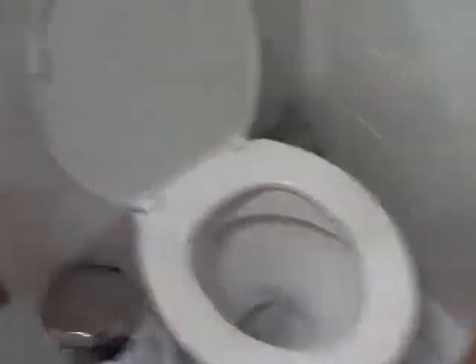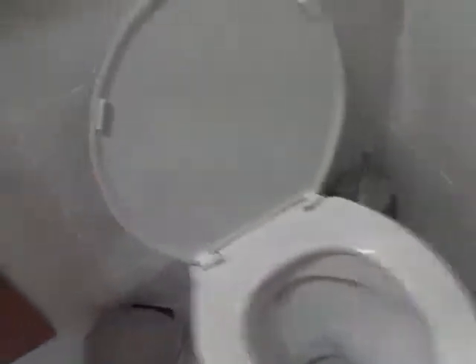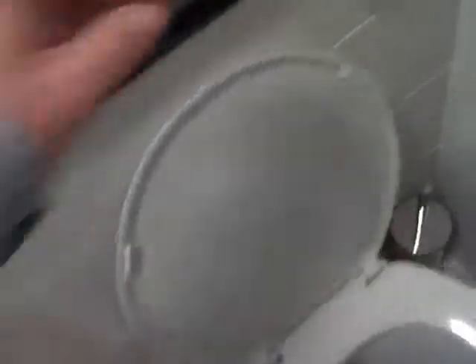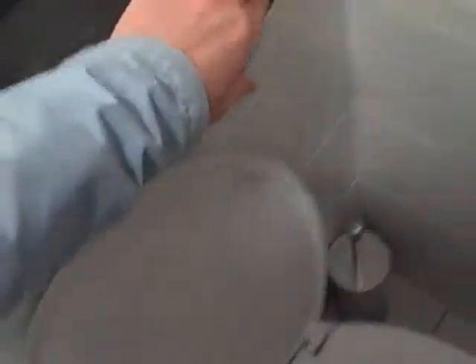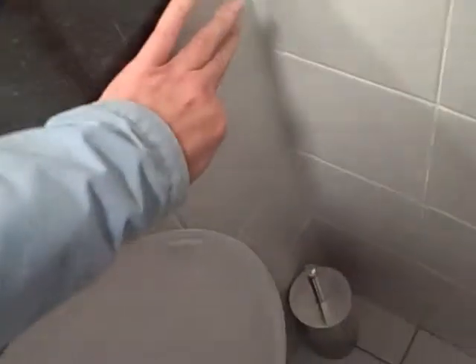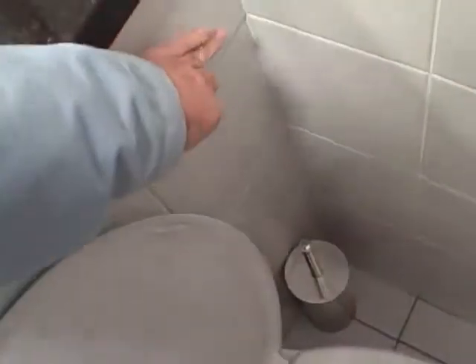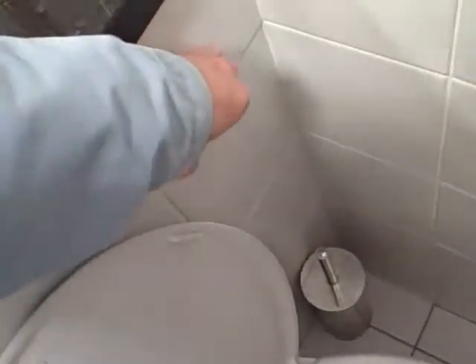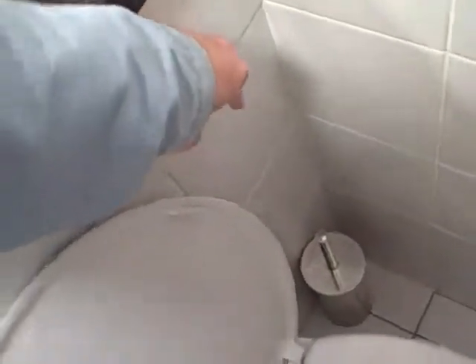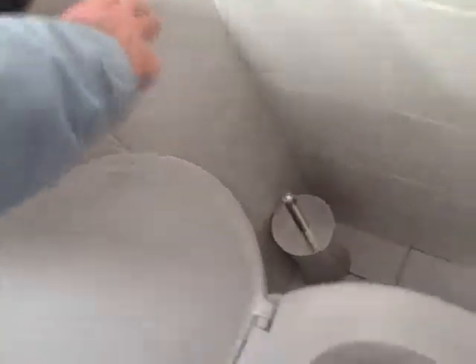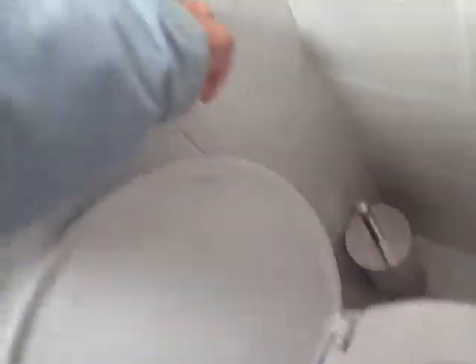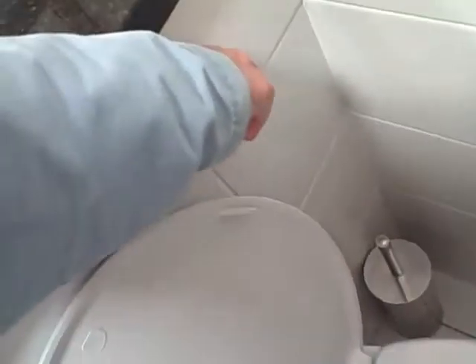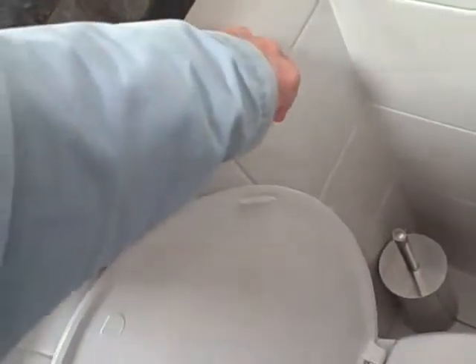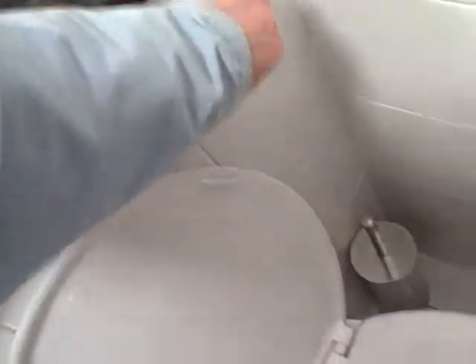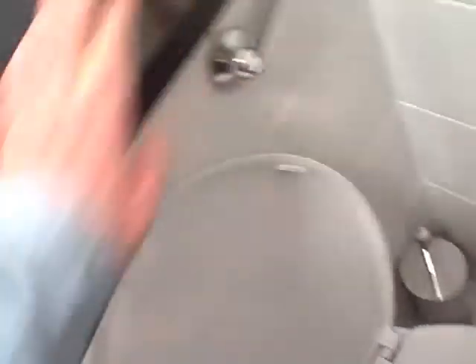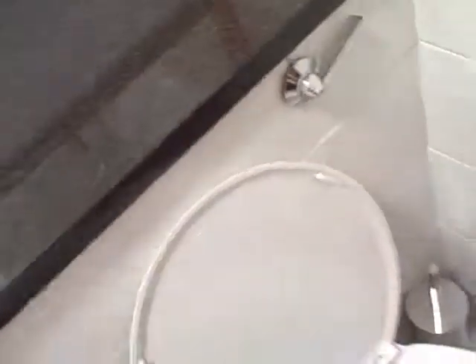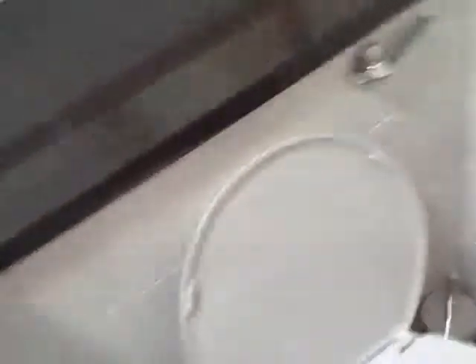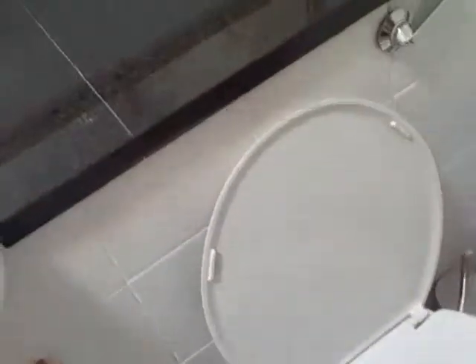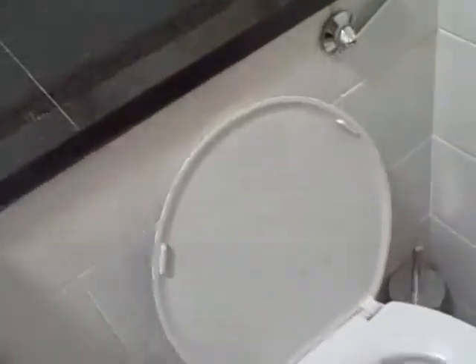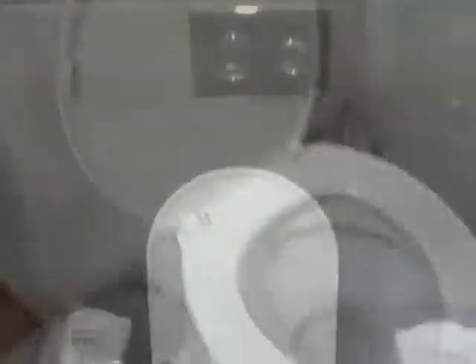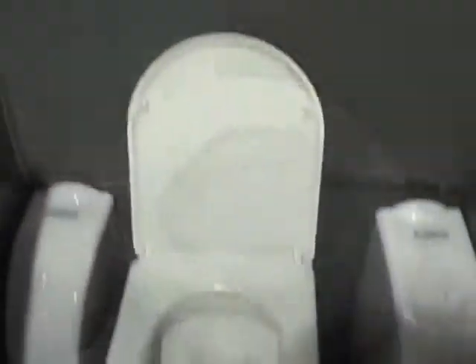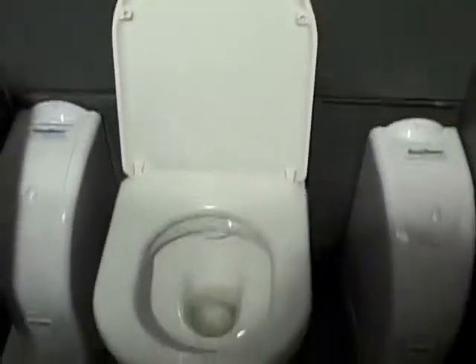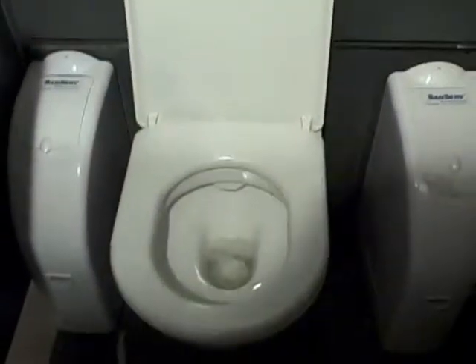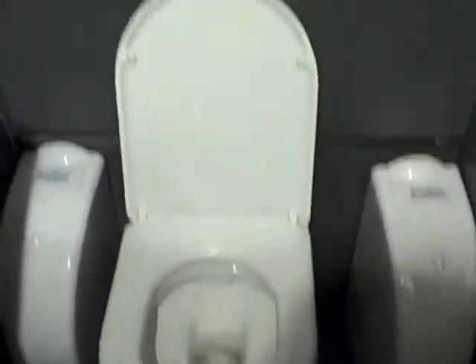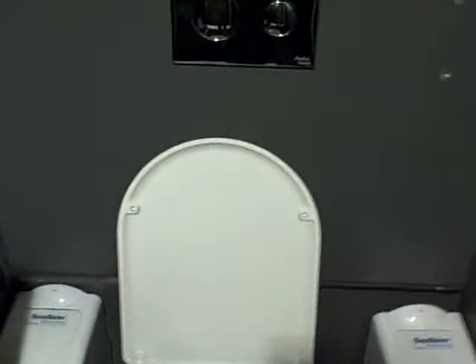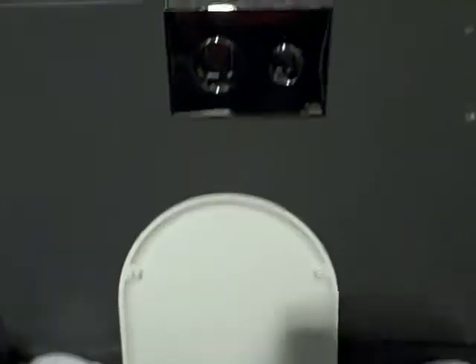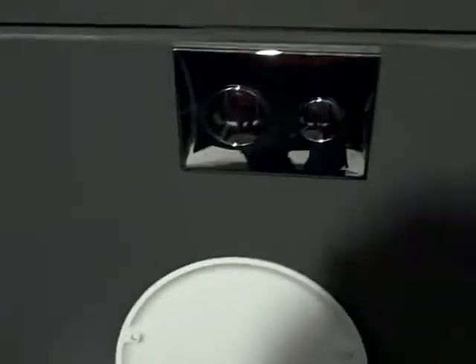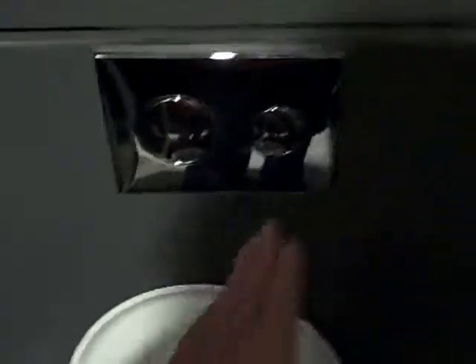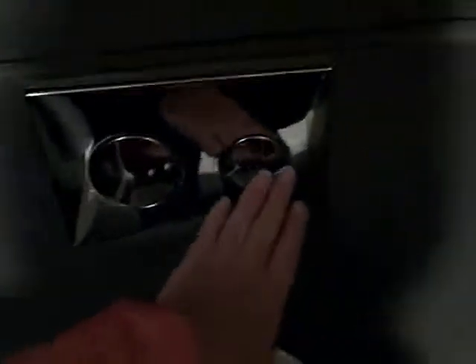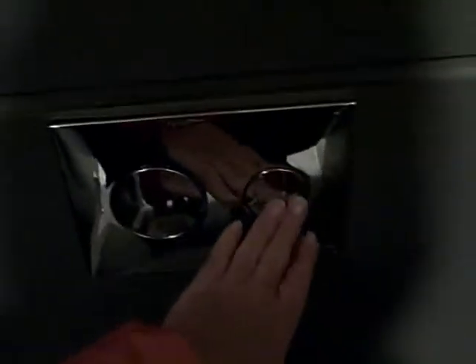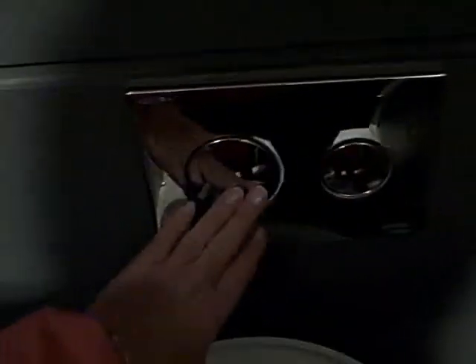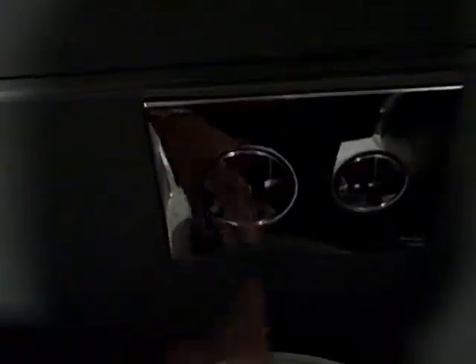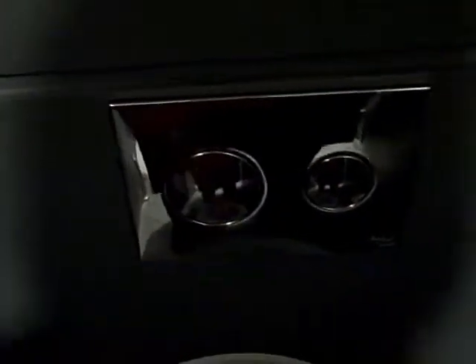This one's fairly normal, except it's tankless — it's in the wall. Little buttons for yellow, big buttons for brown.